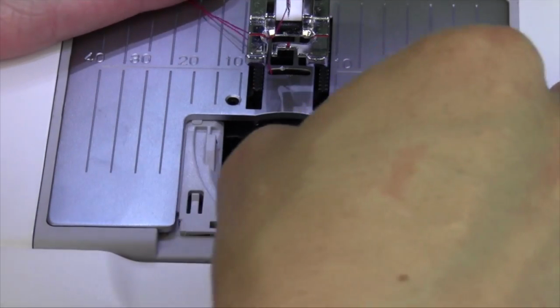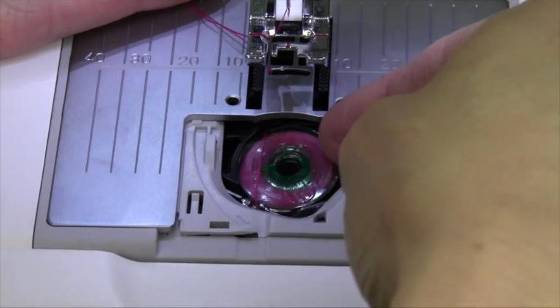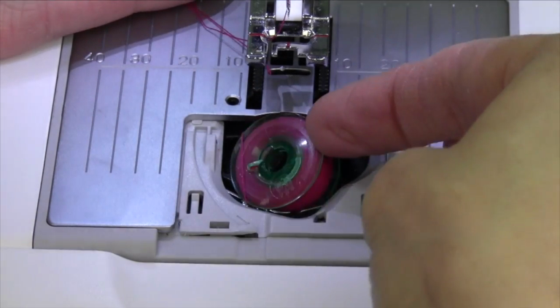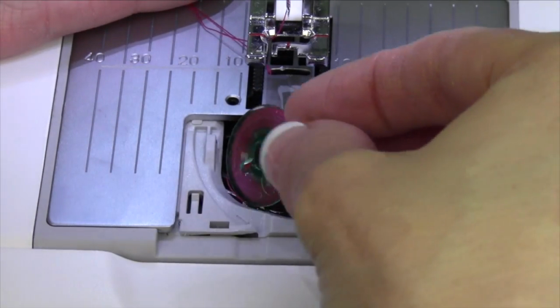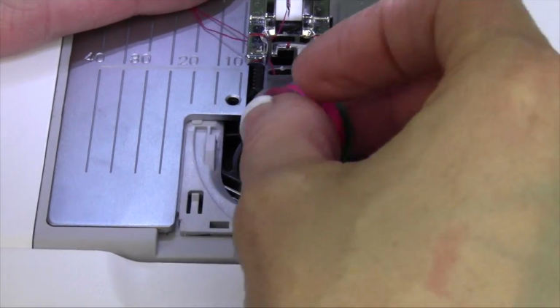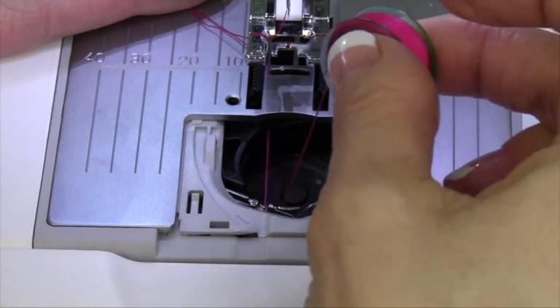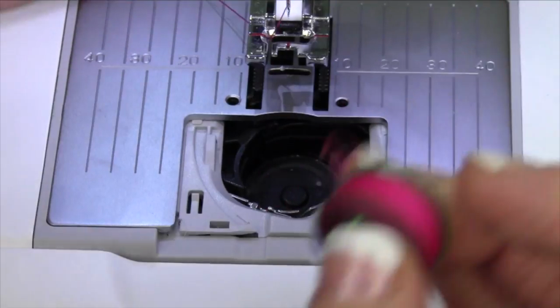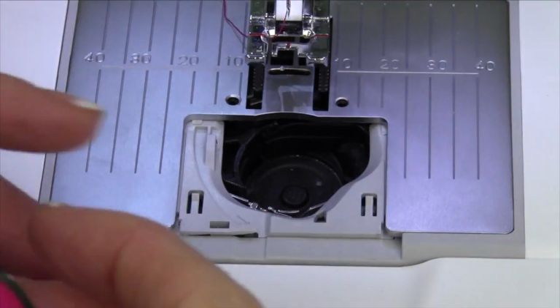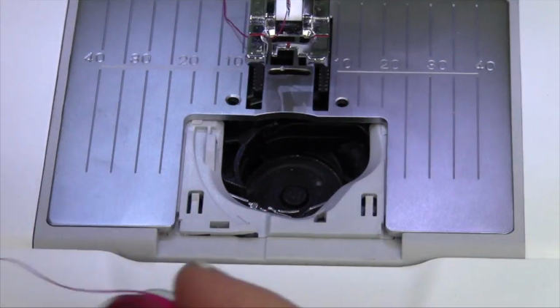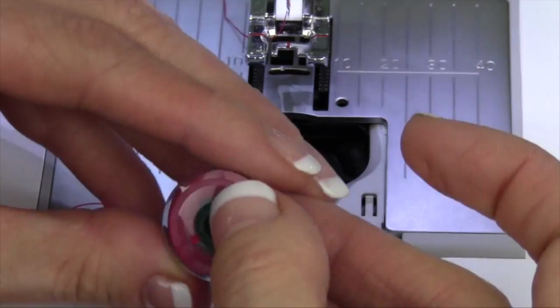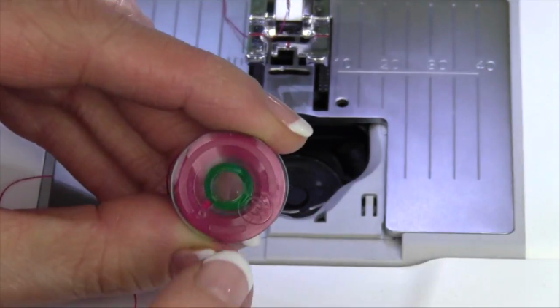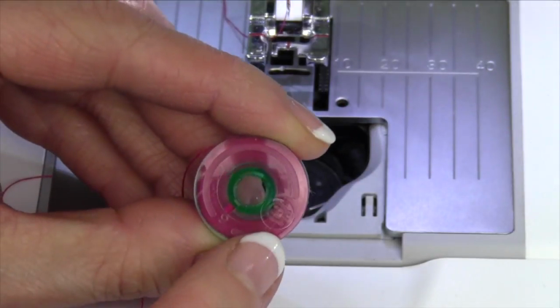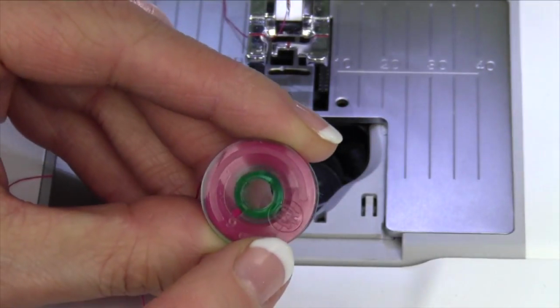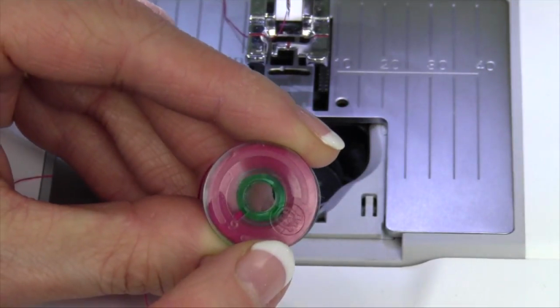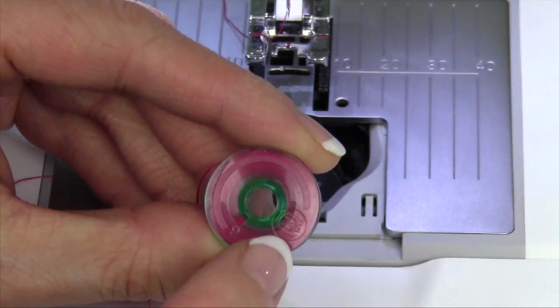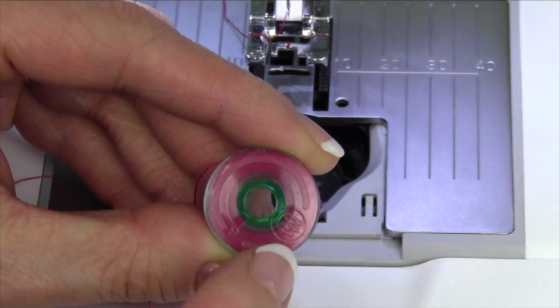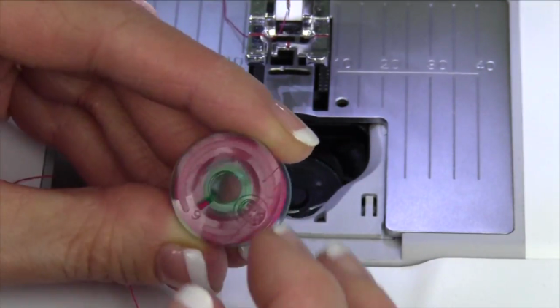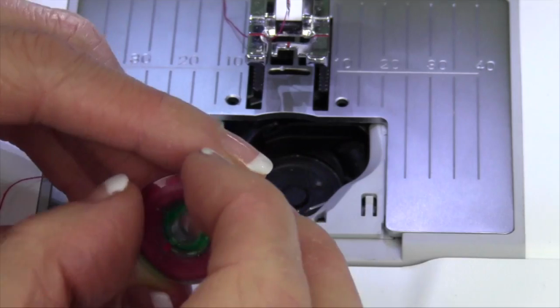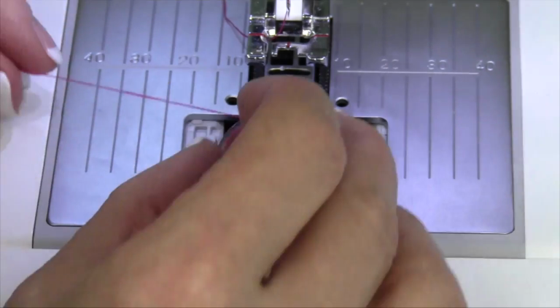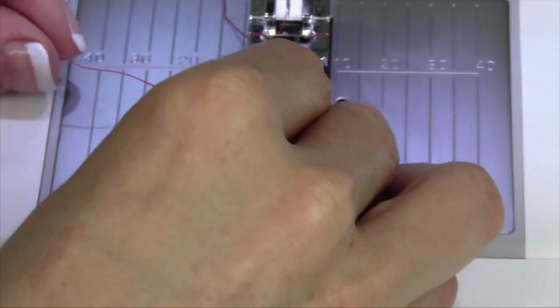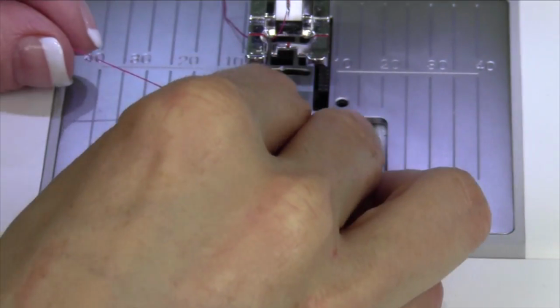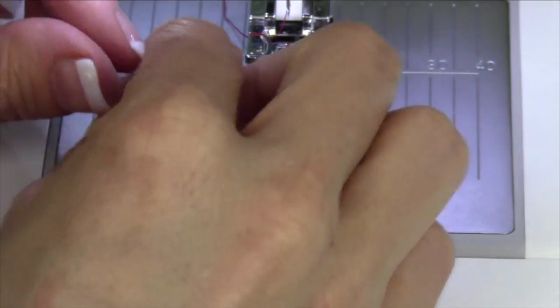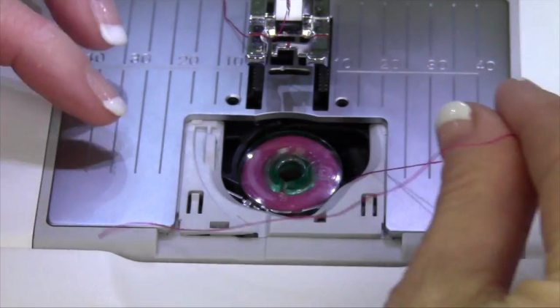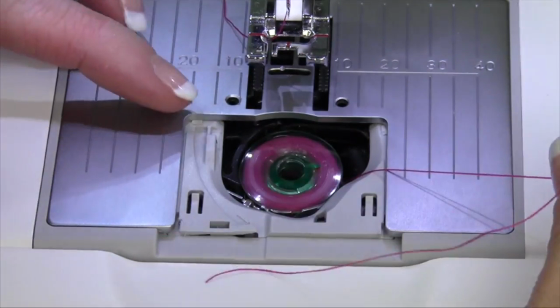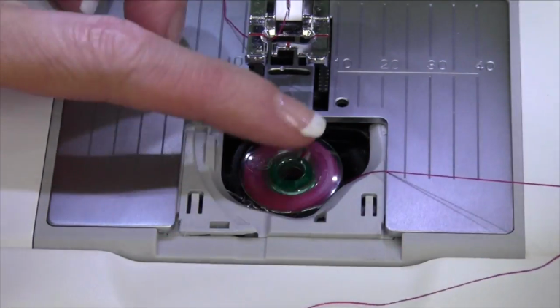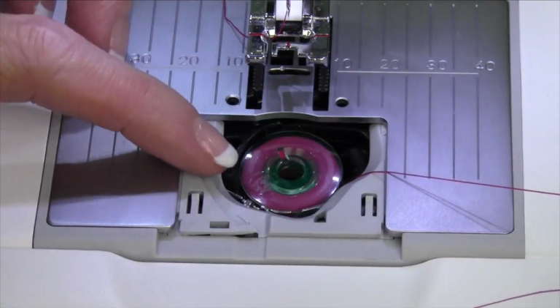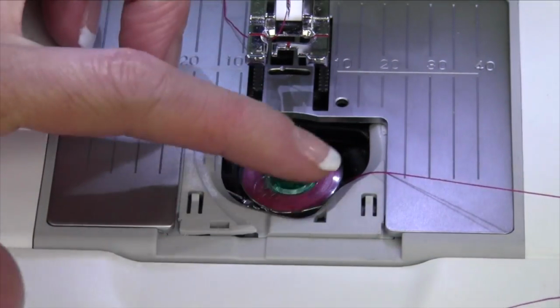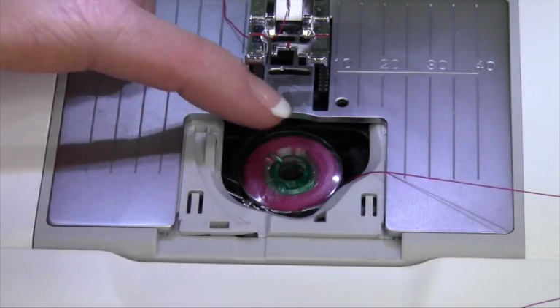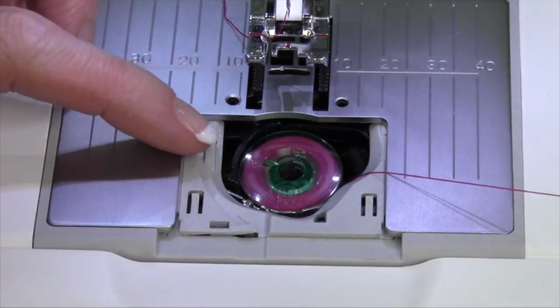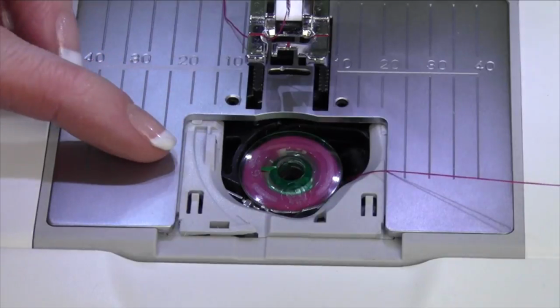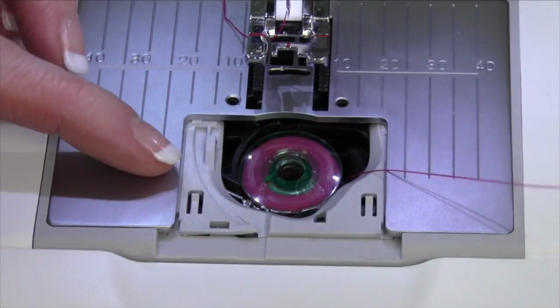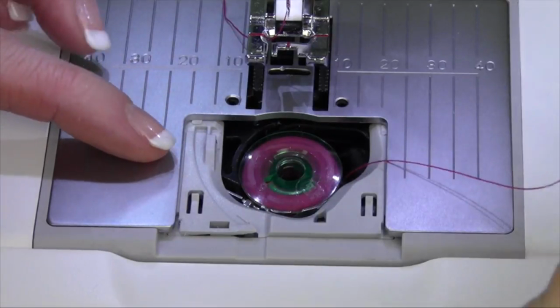Just take your finger and lift the bobbin out of the bobbin case area. The H on the bobbin is always up. As you drop that in, you're going to notice that your bobbin is going to spin counterclockwise. That is correct.